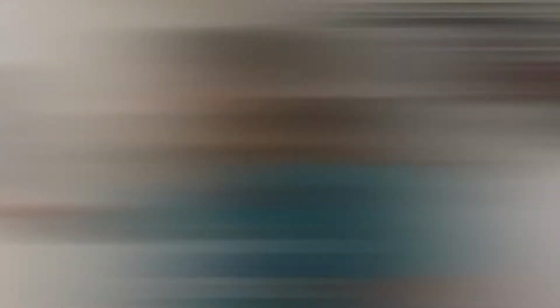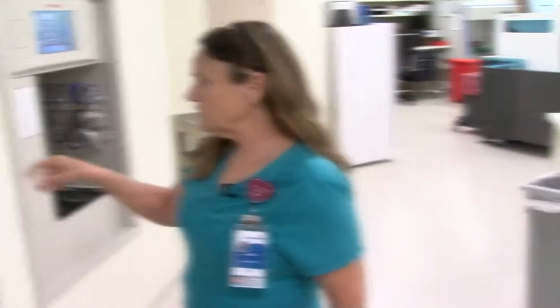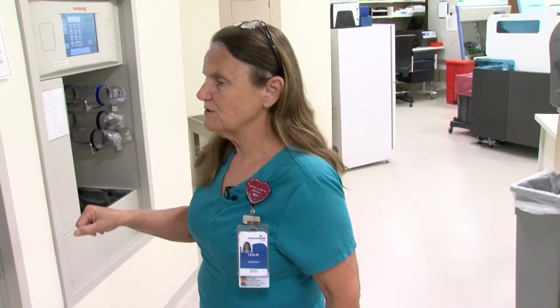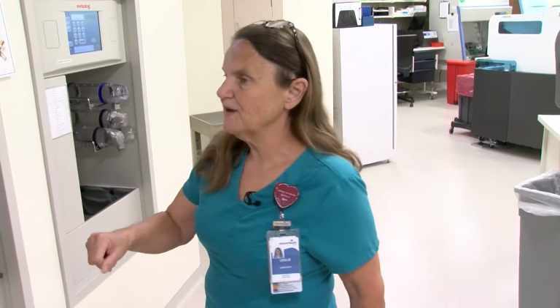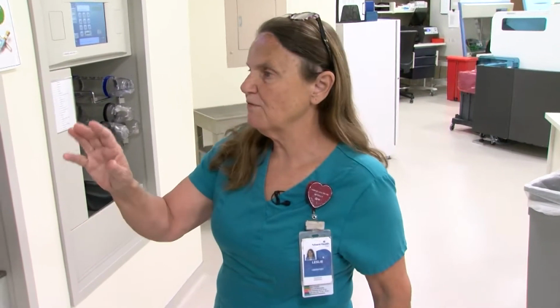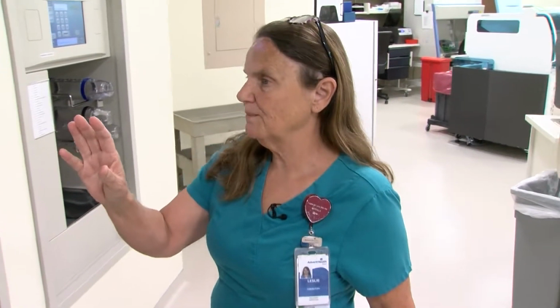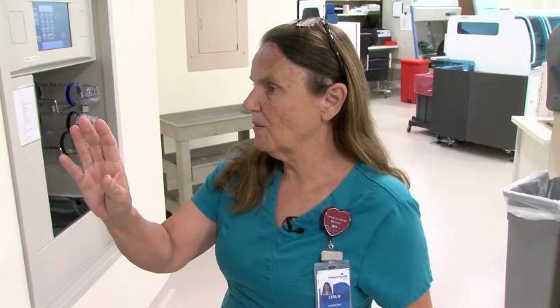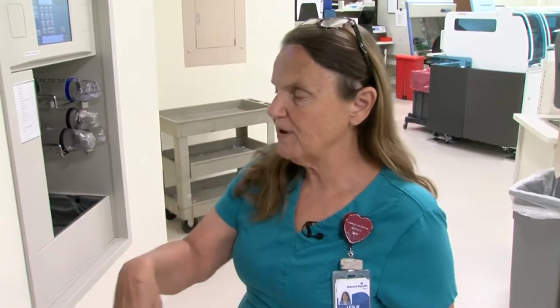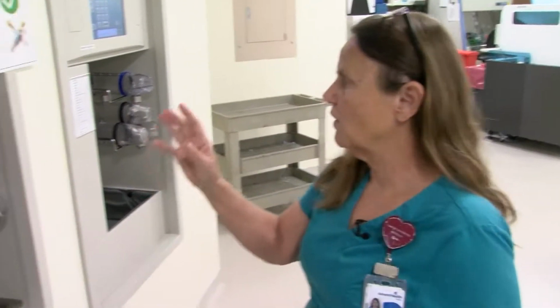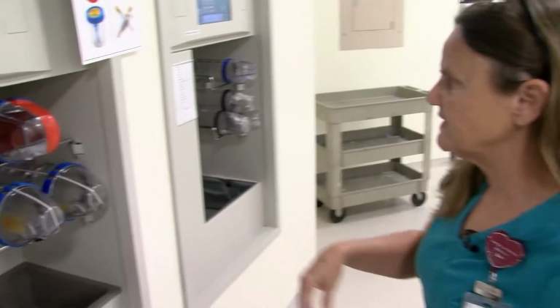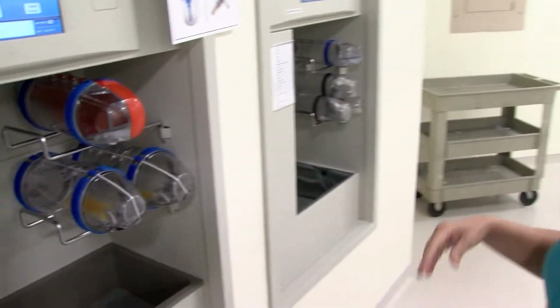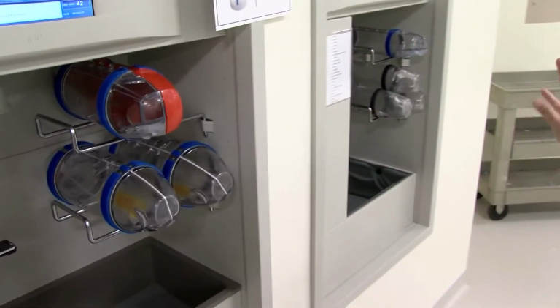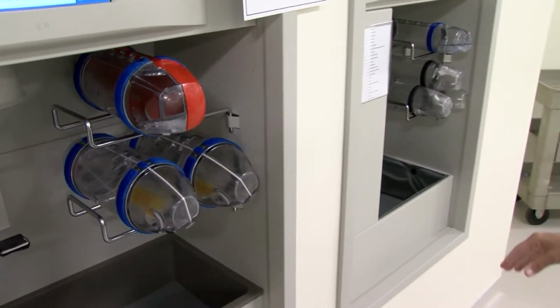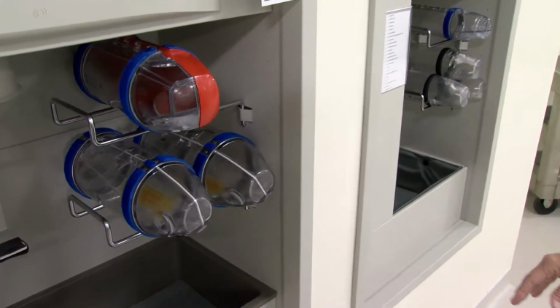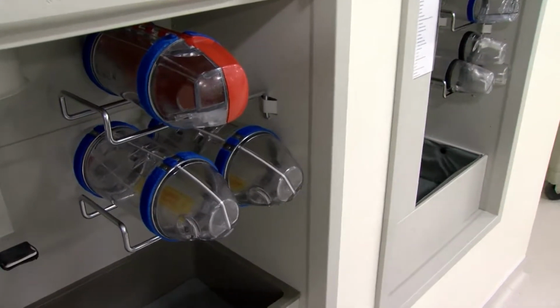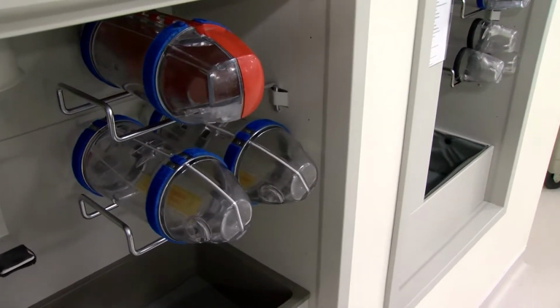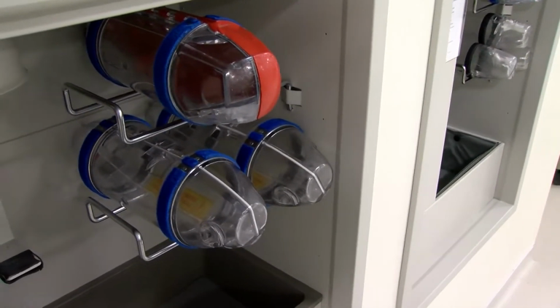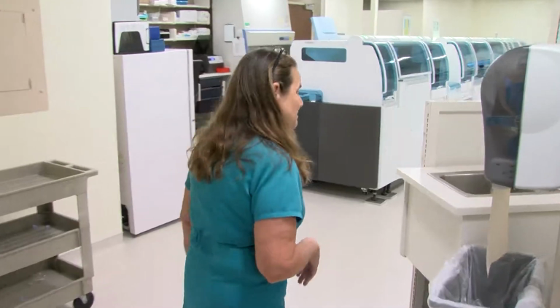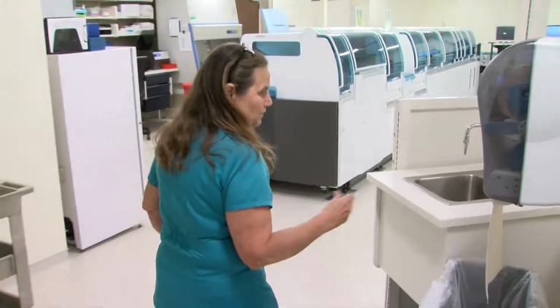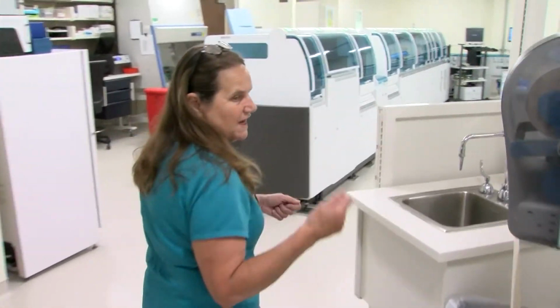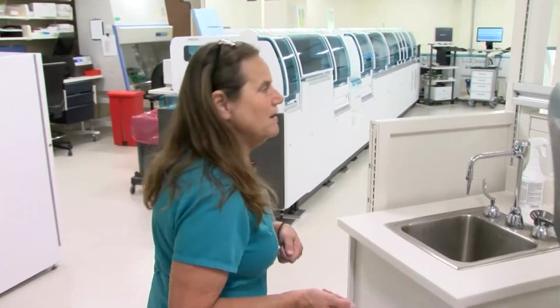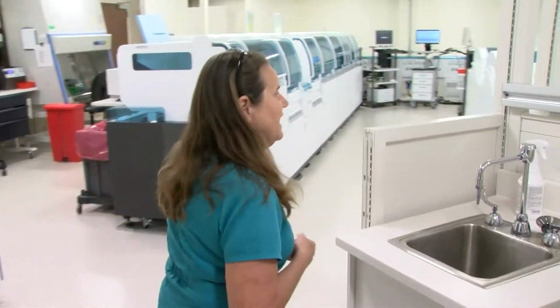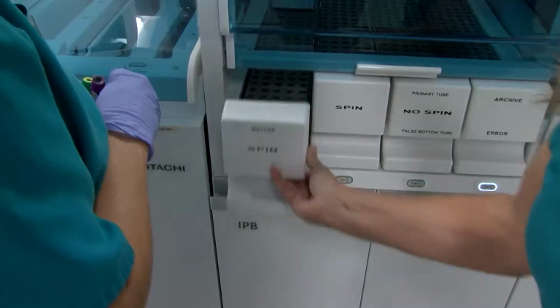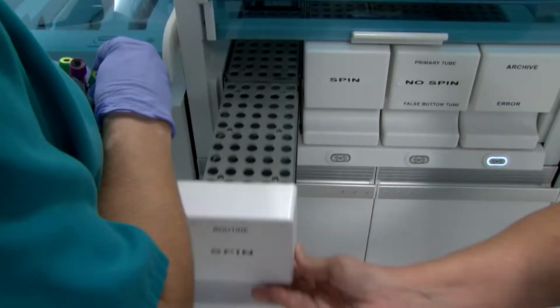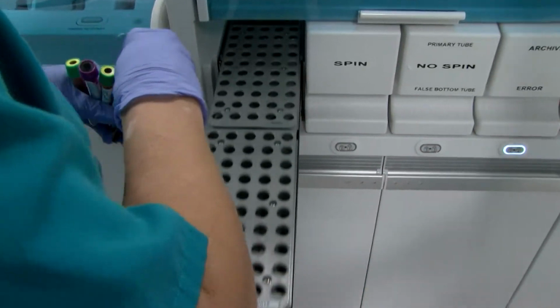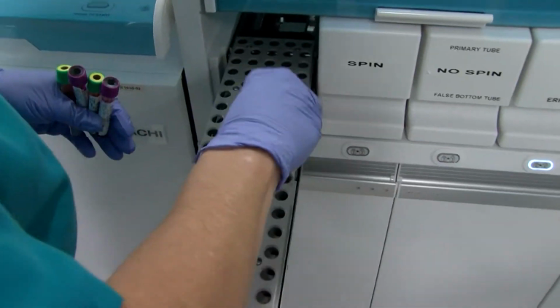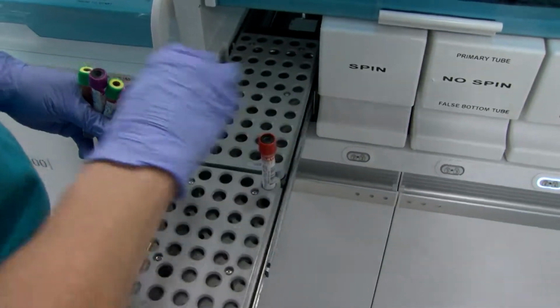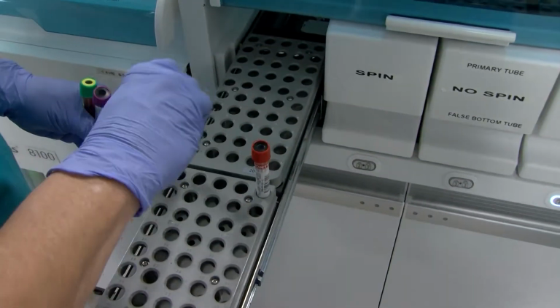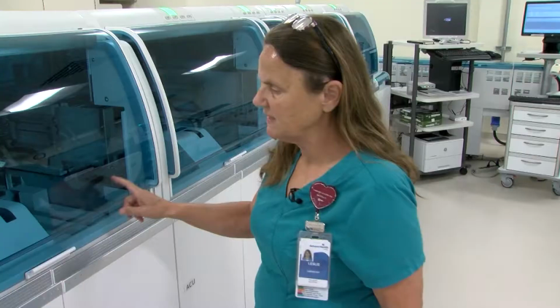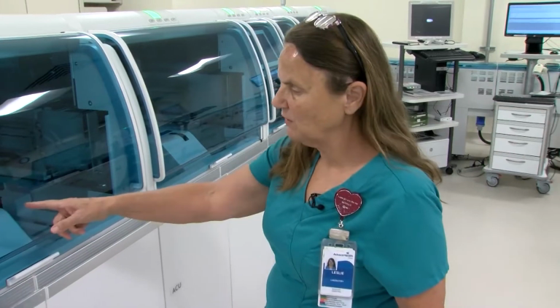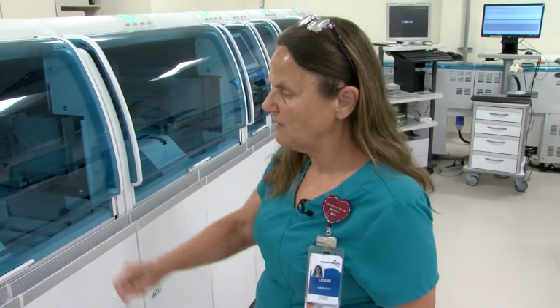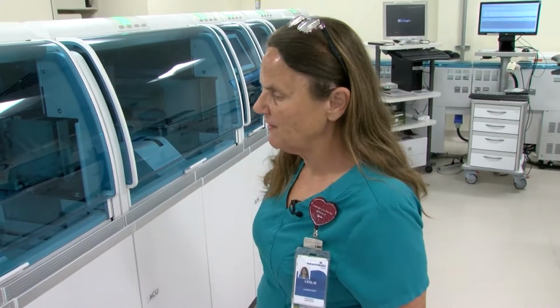This is where they enter the lab. They come from our Pepin, our Women's Center, our main hospital, ER. From there, we will take them out of their bags and we'll put them in a rack and it will load them on there.